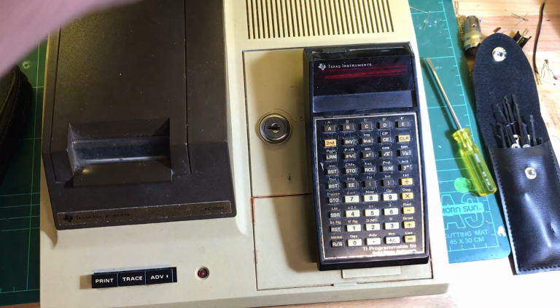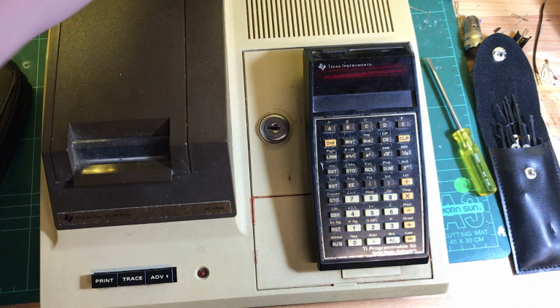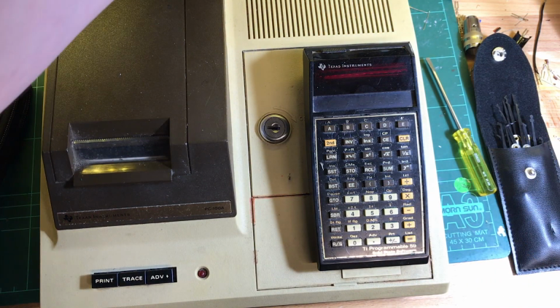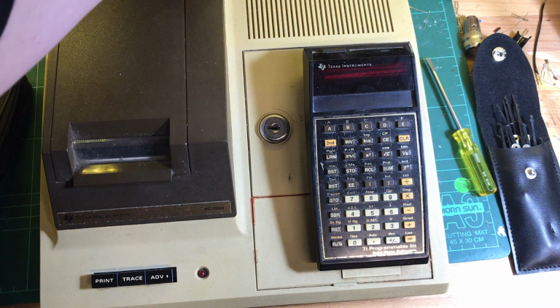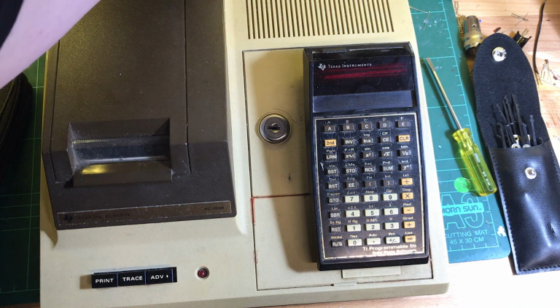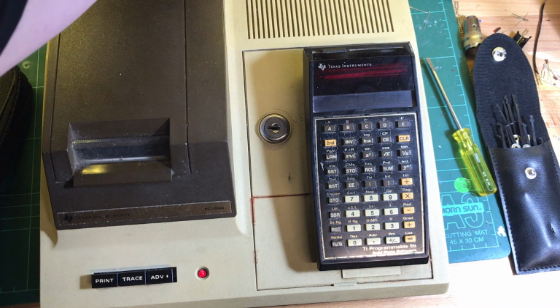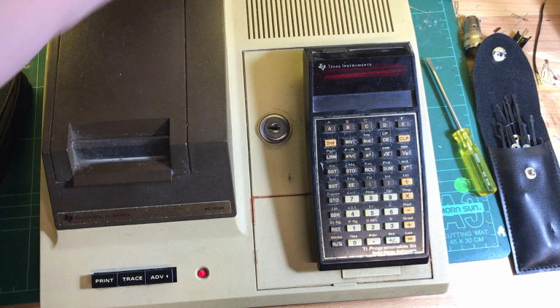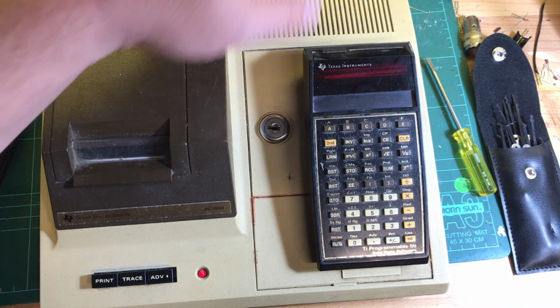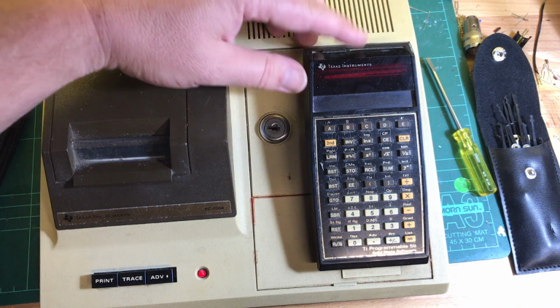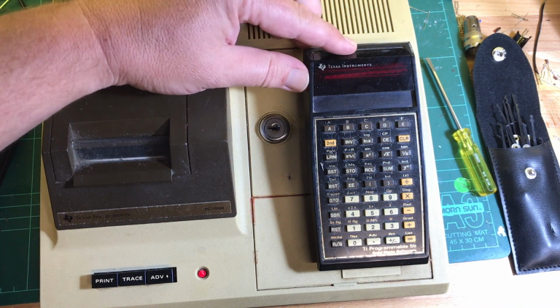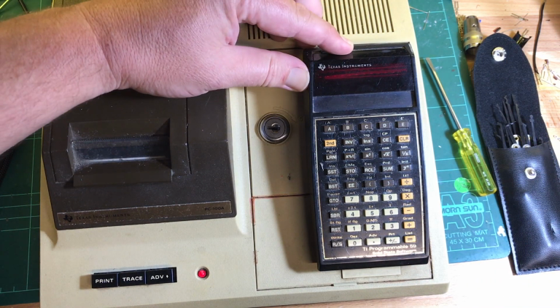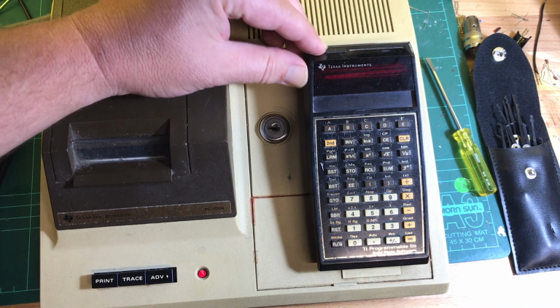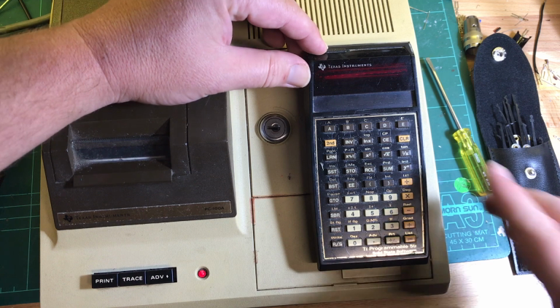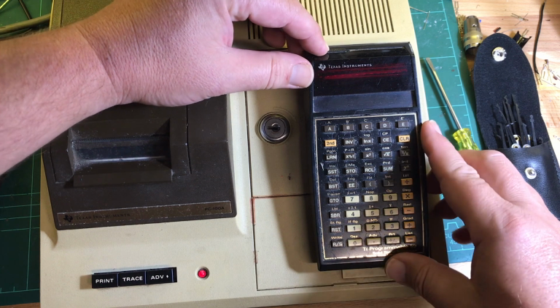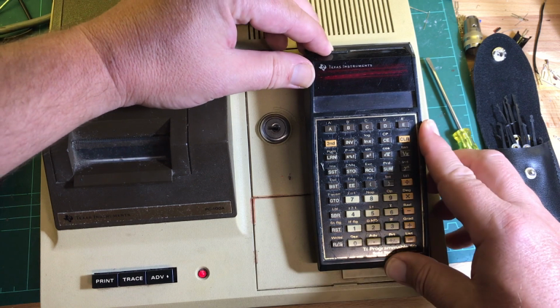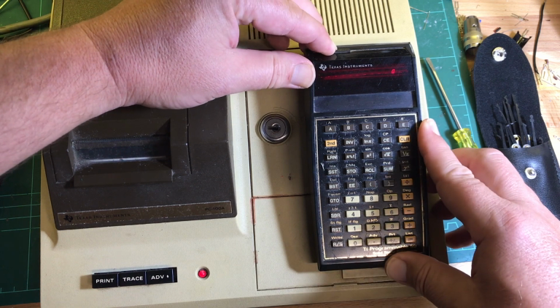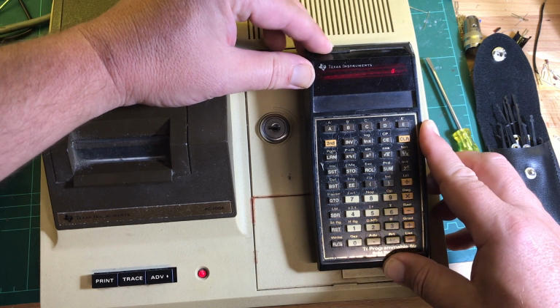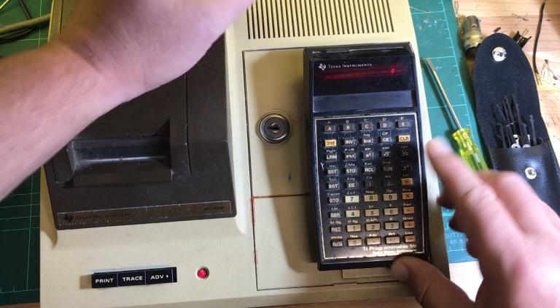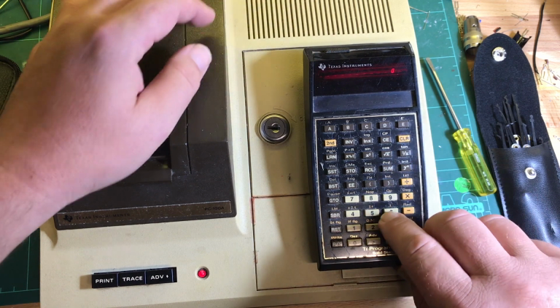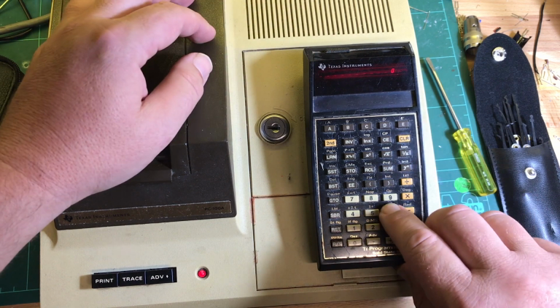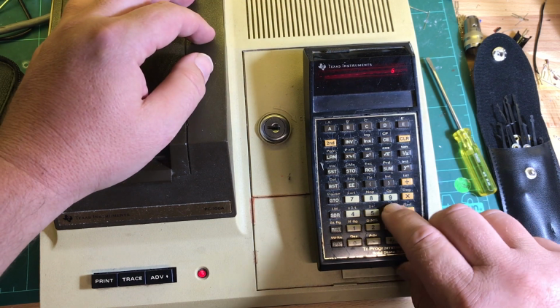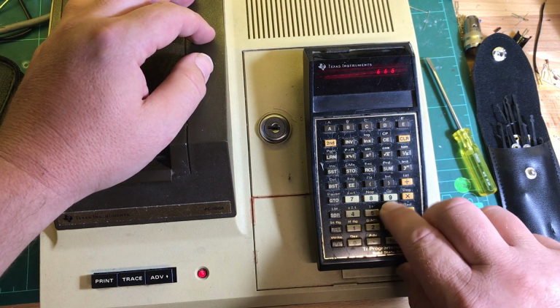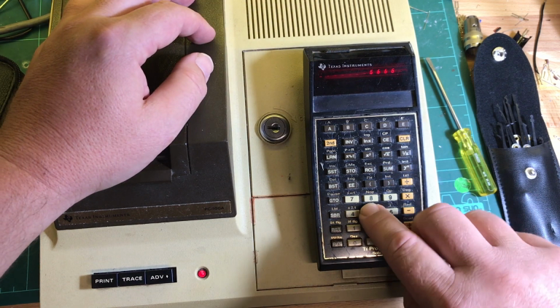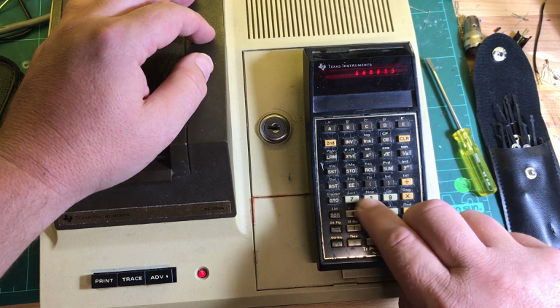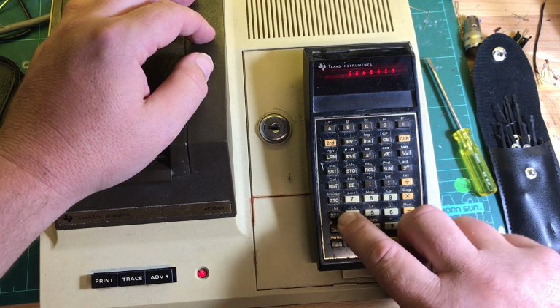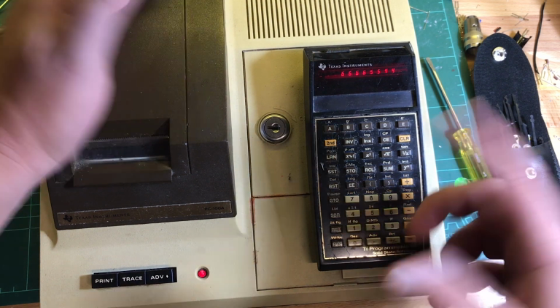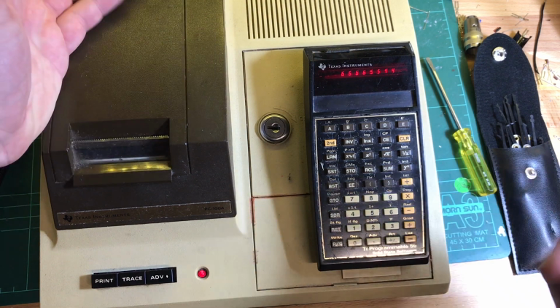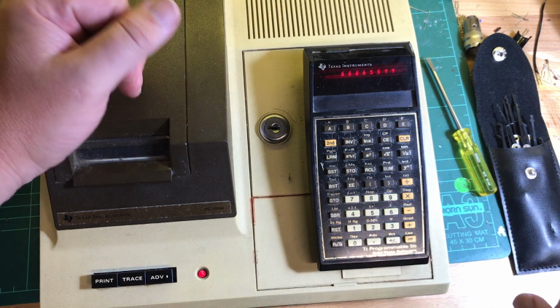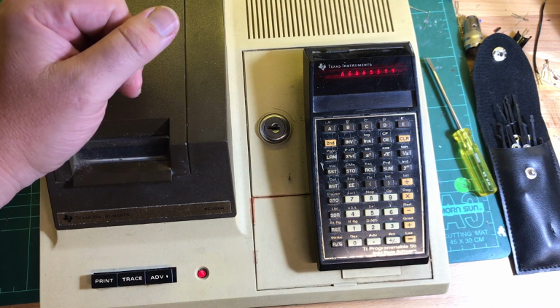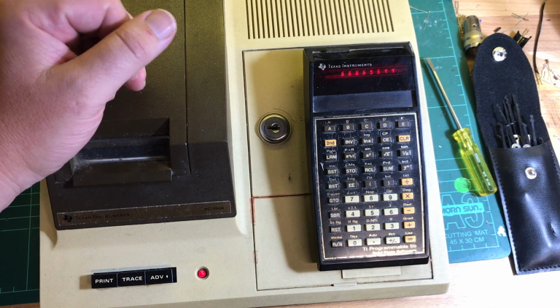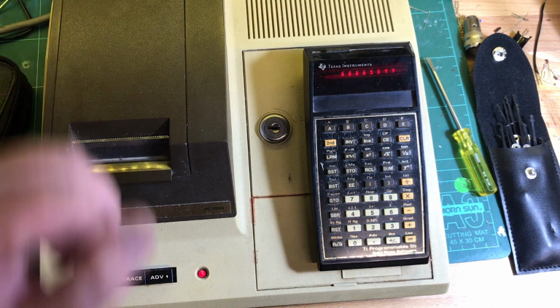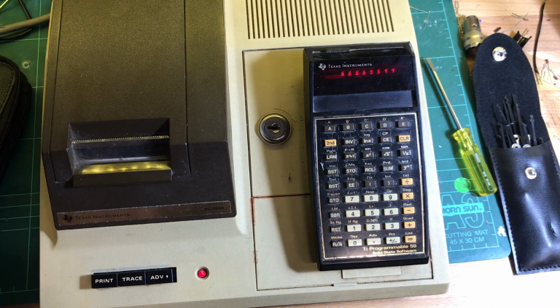Get the back on, lock it with the screwdriver, switch it back on — and away you go. Done, too easy.